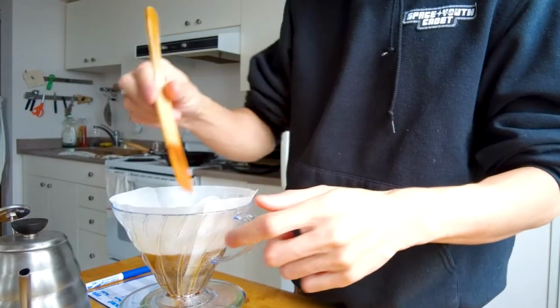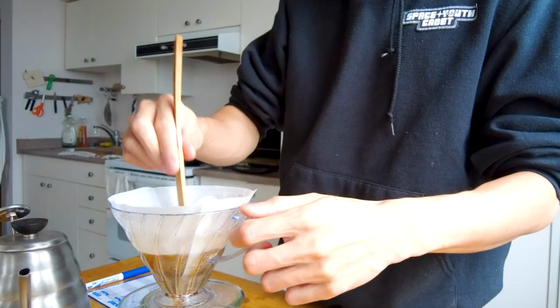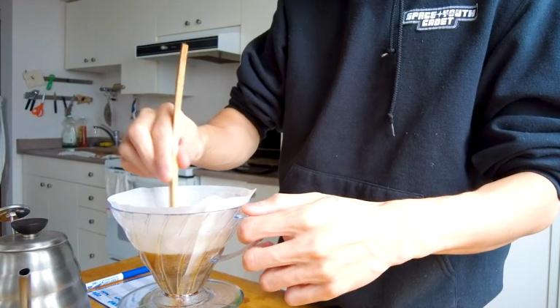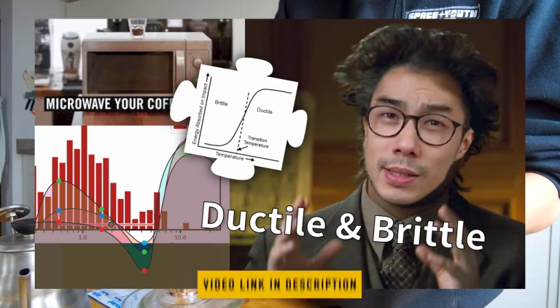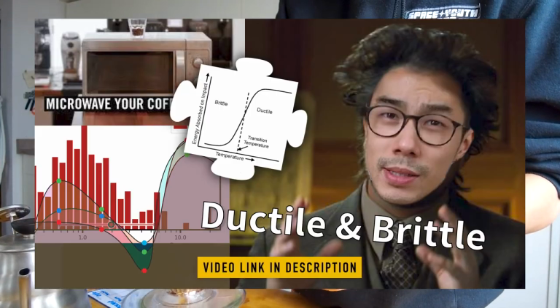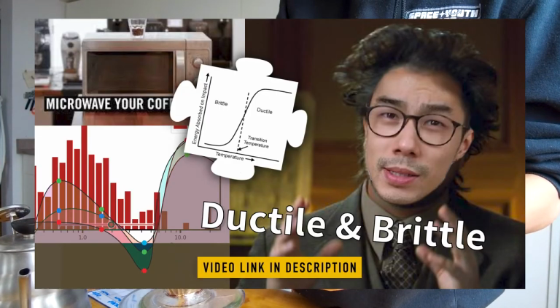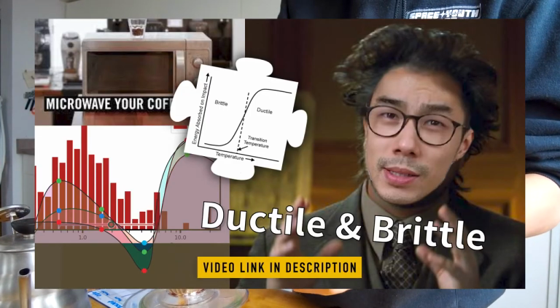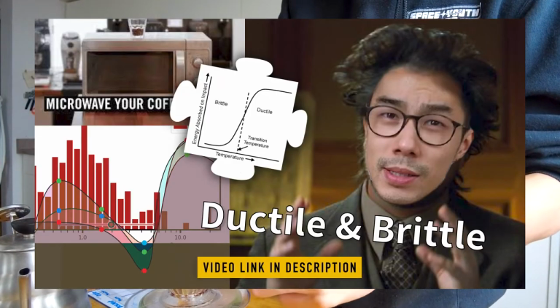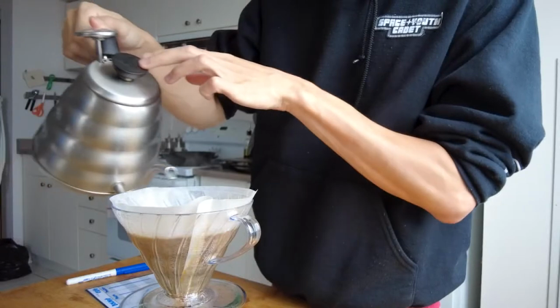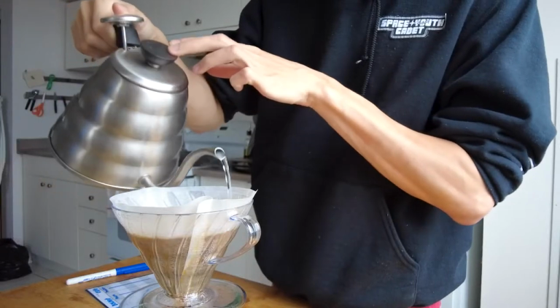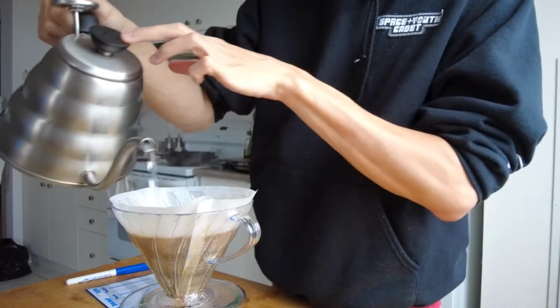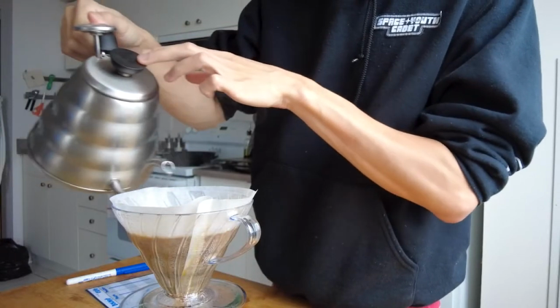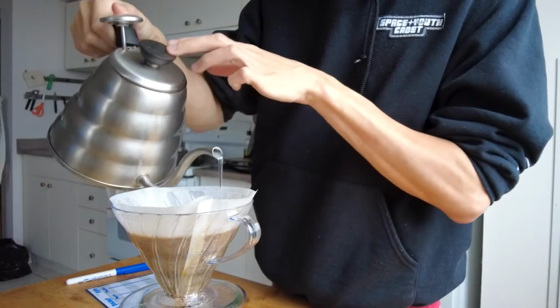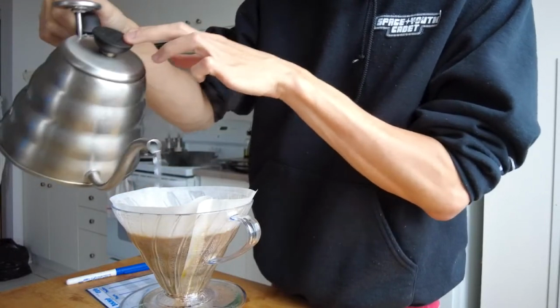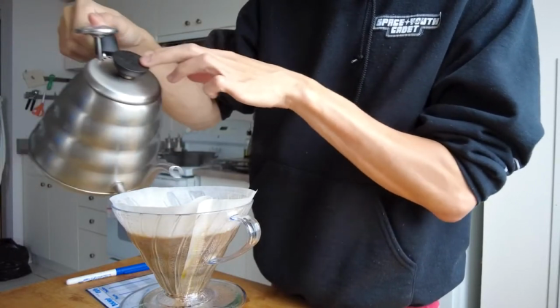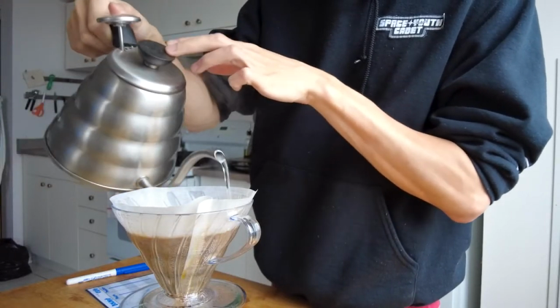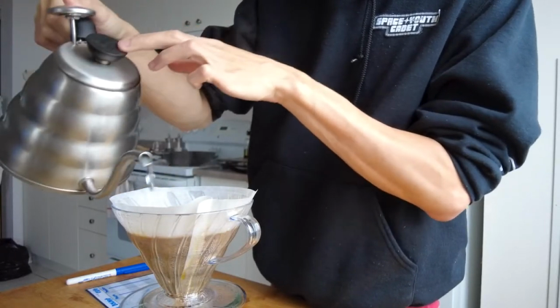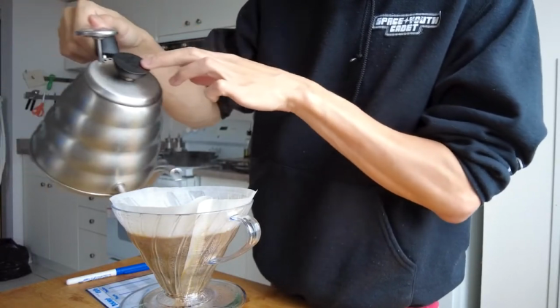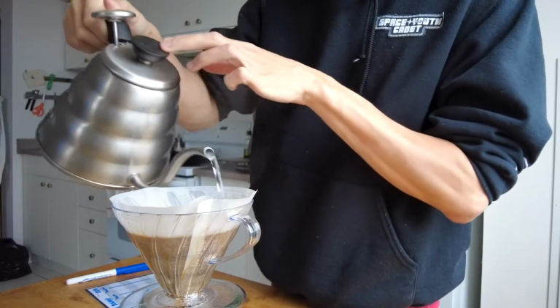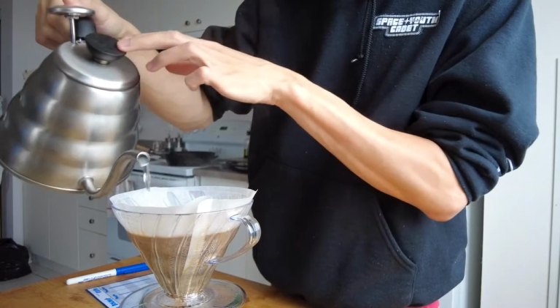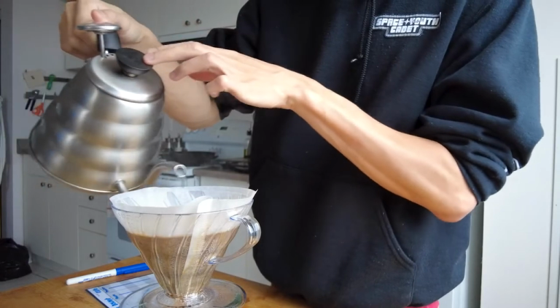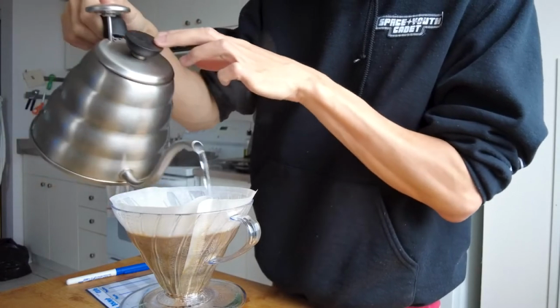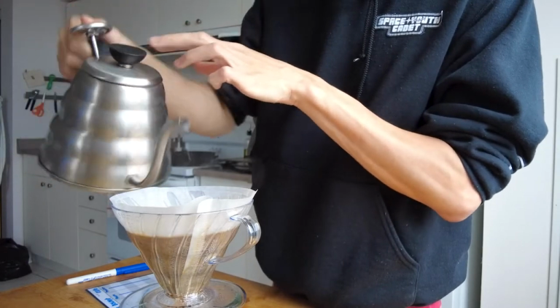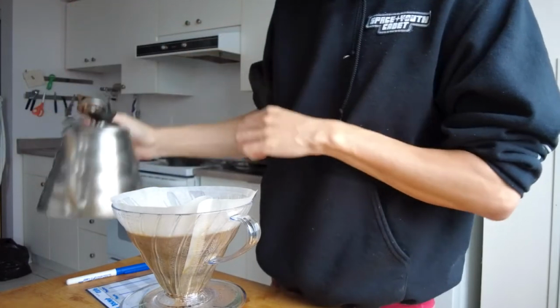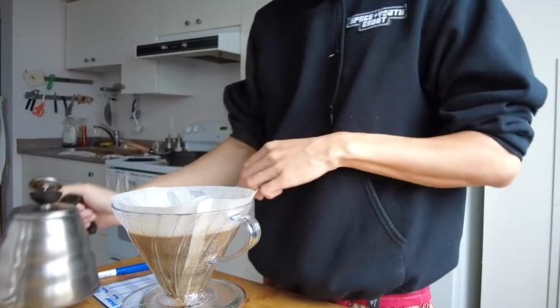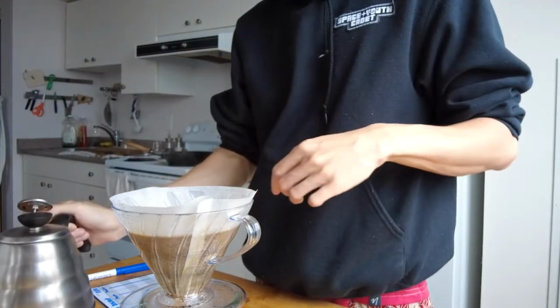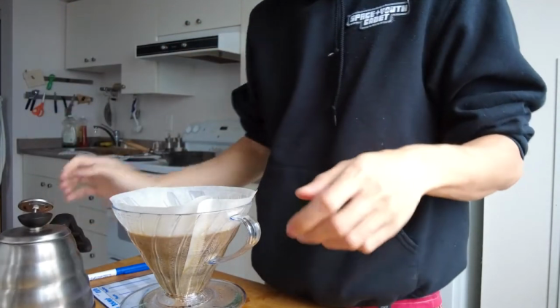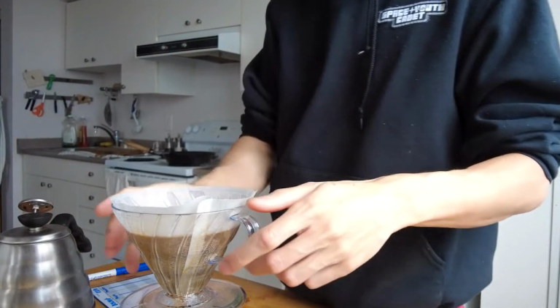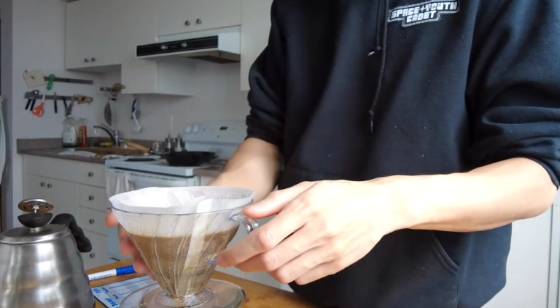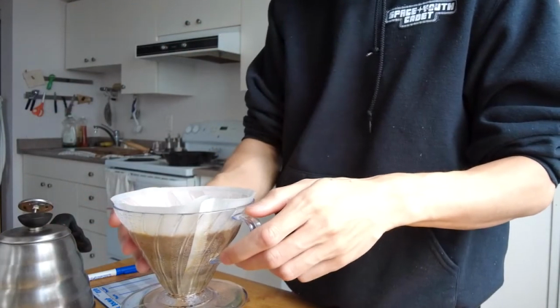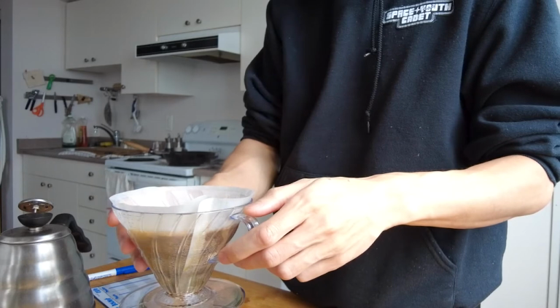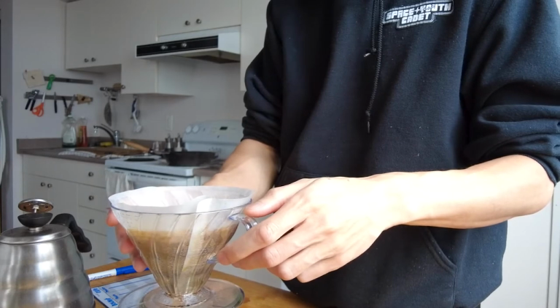If you haven't seen the first video, you can find it below in the description. I began with dialing in the brewing recipe, making sure that I had a balanced recipe before starting the experiment. In each experiment, I made sure to keep the brewing process and variables as constant as possible.